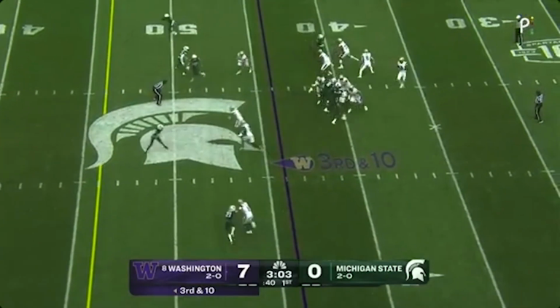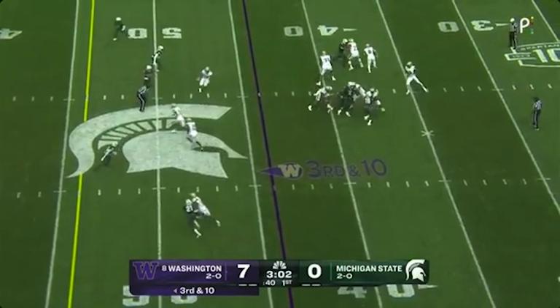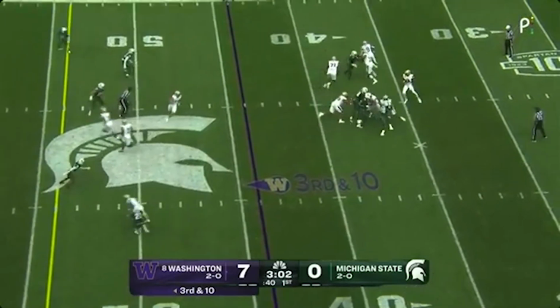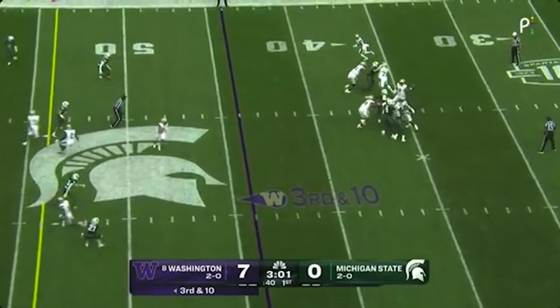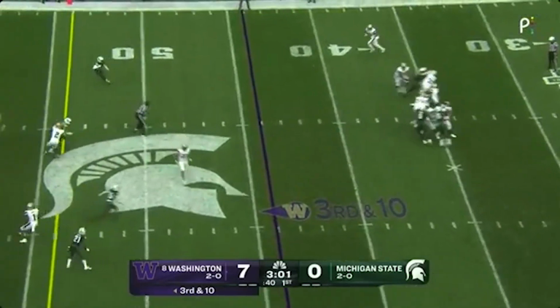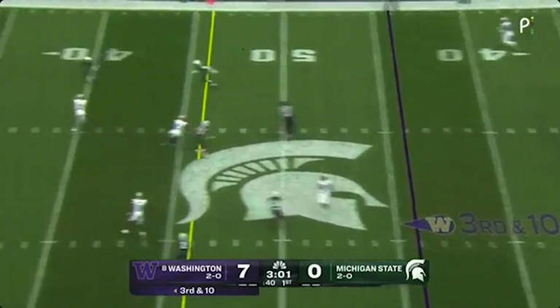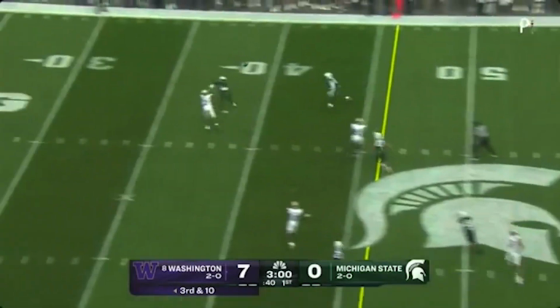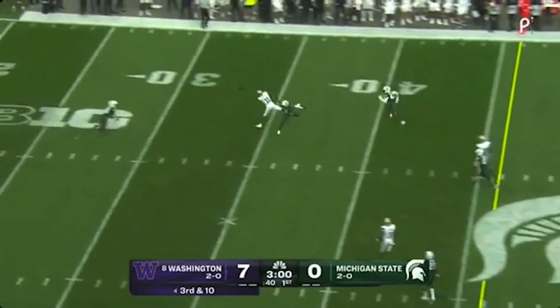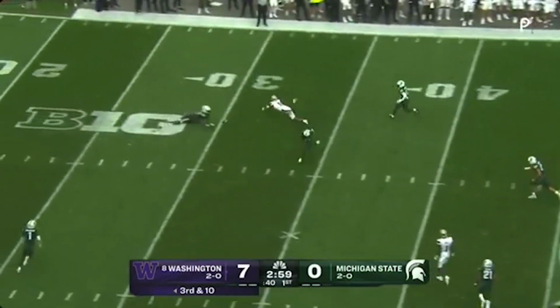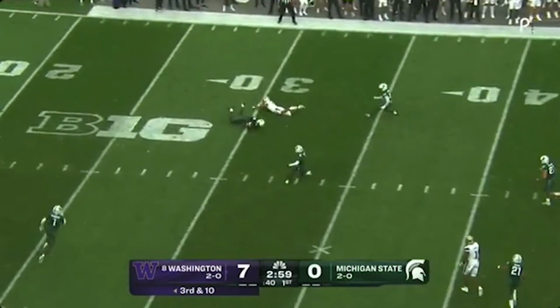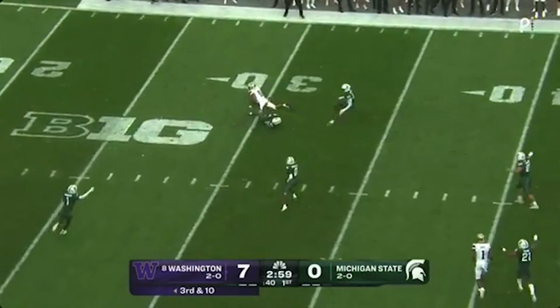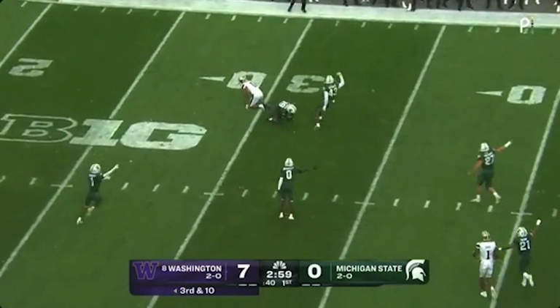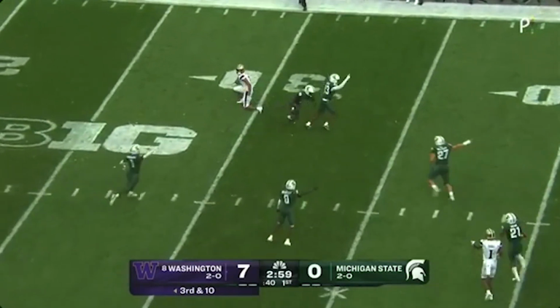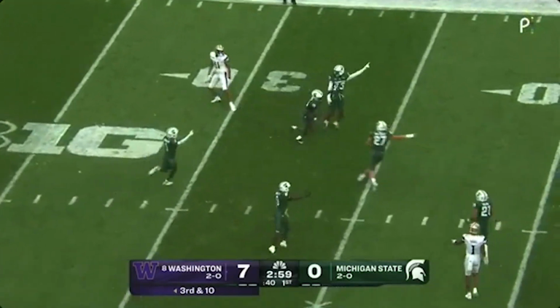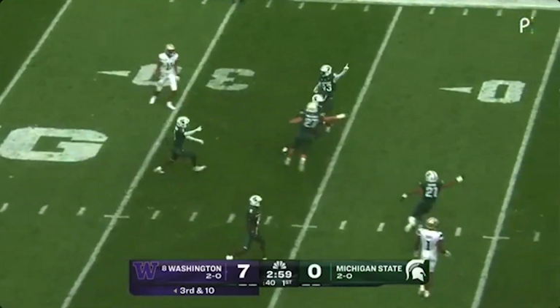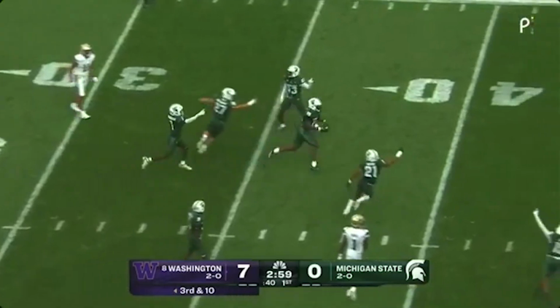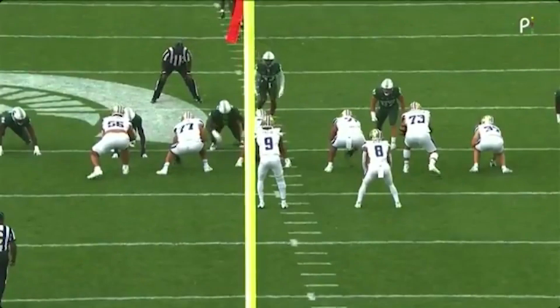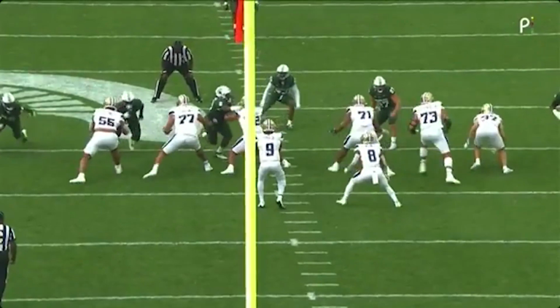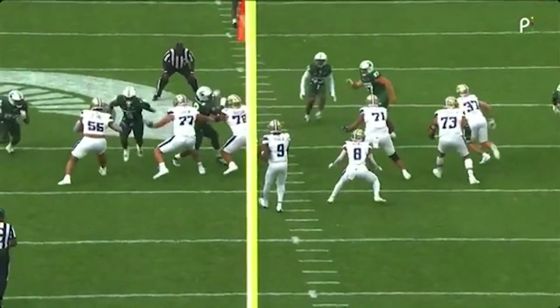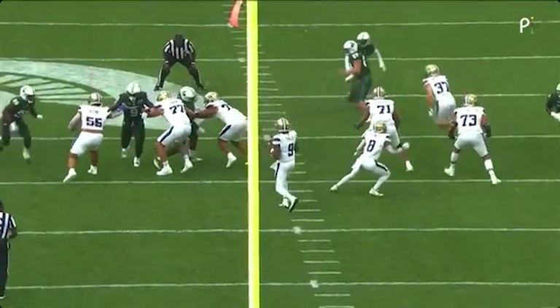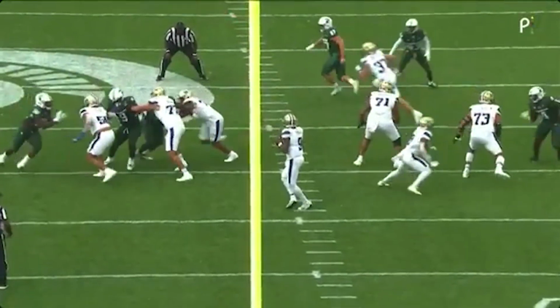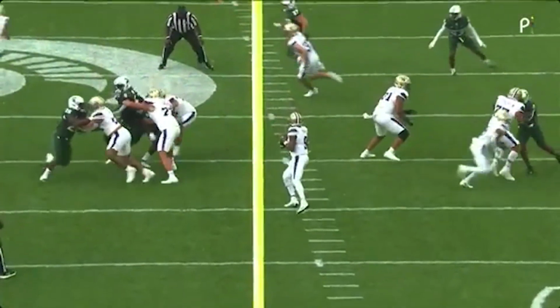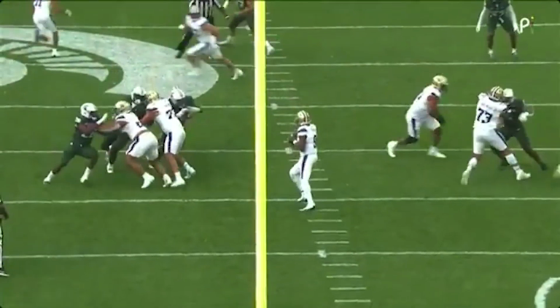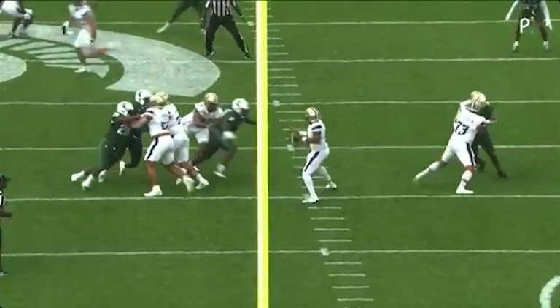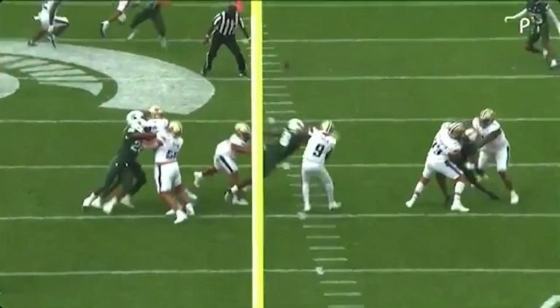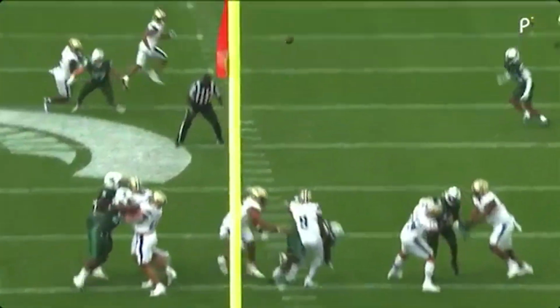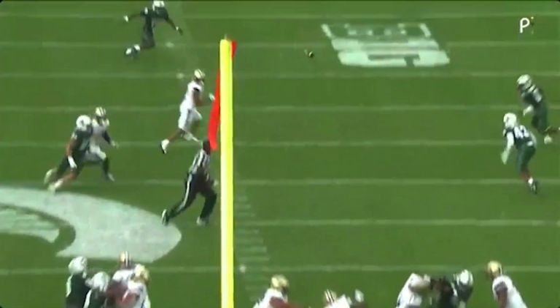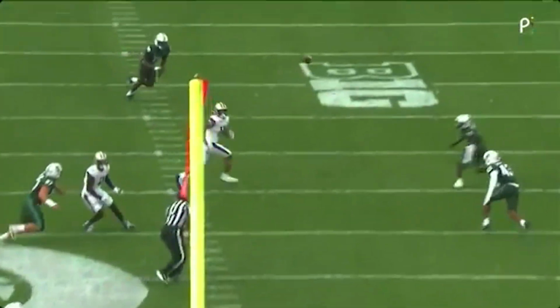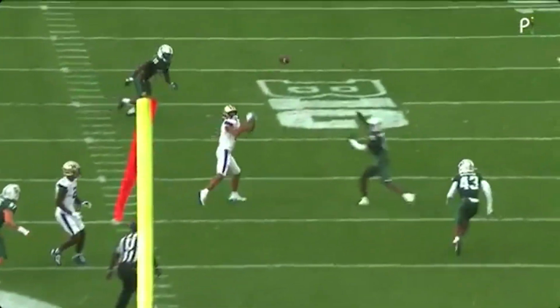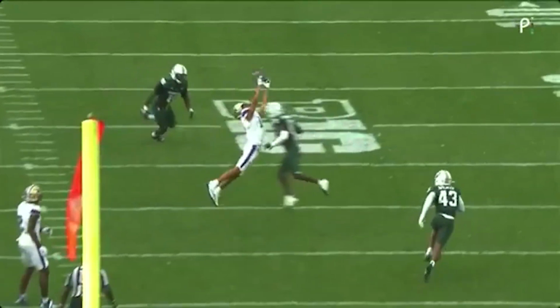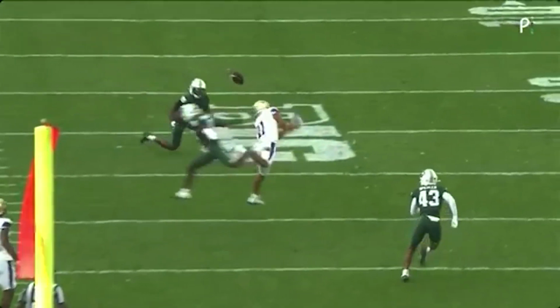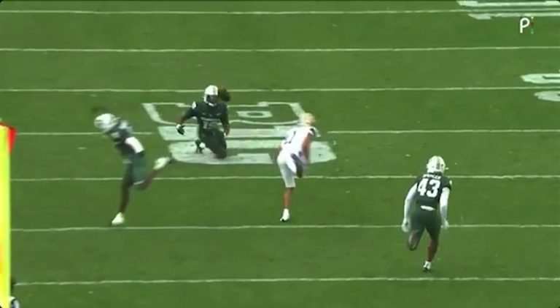Penix with time, down the middle of the field — might be intercepted. Penix Jr. has time in the pocket, gets it out, but gets his arm hit.